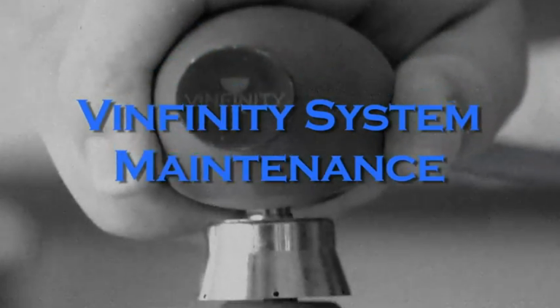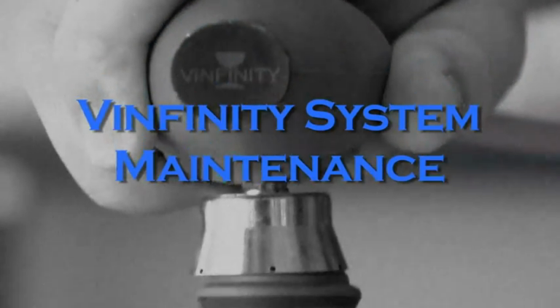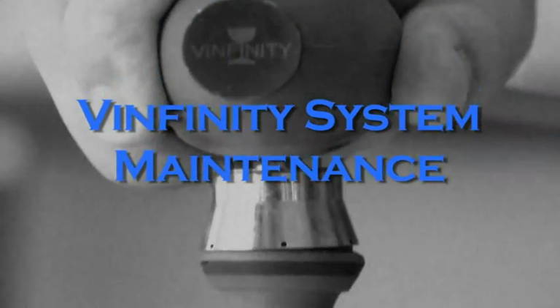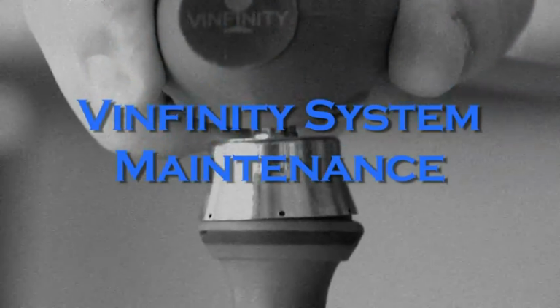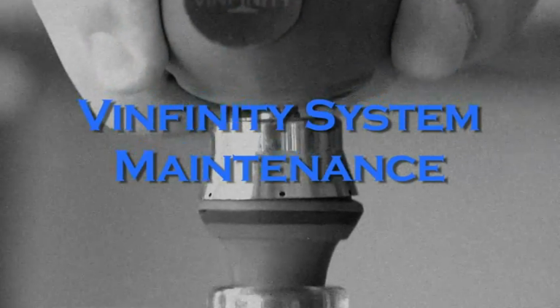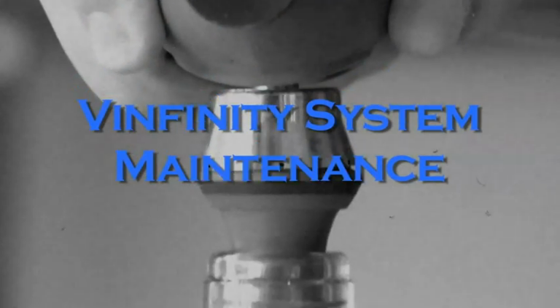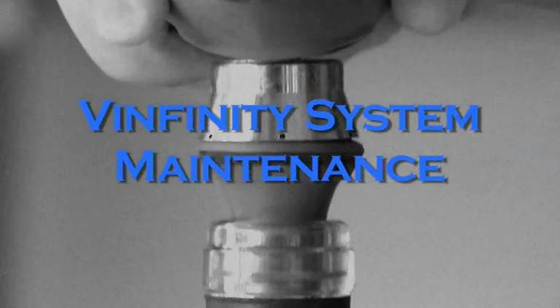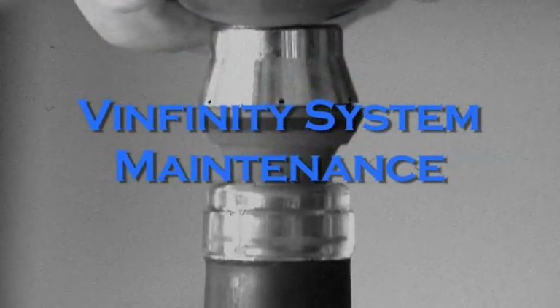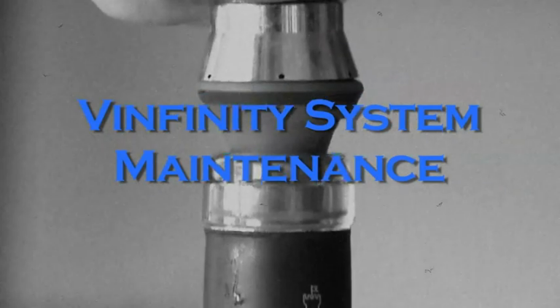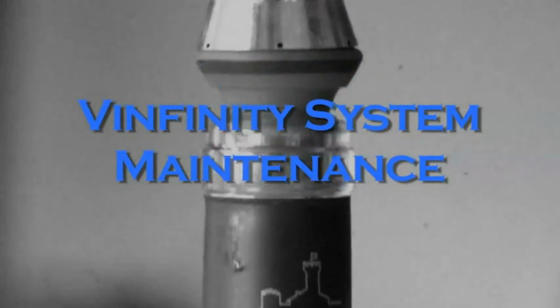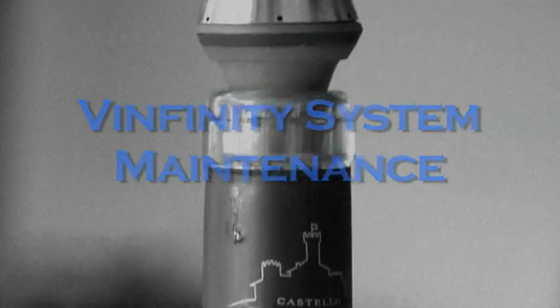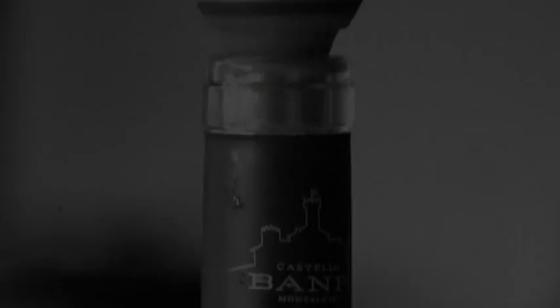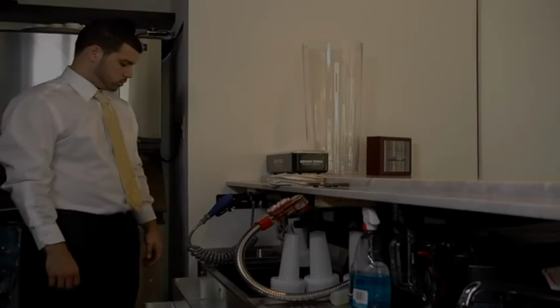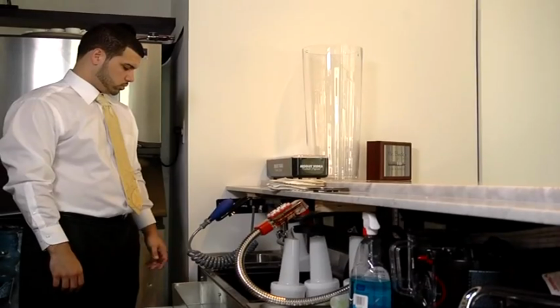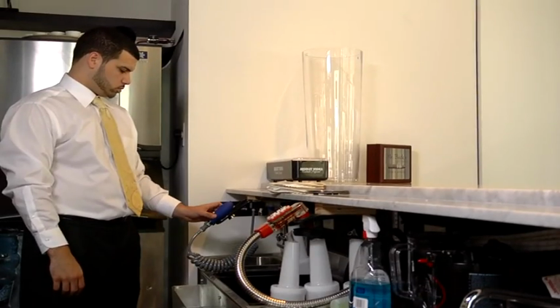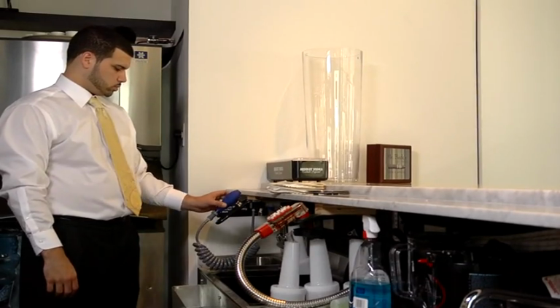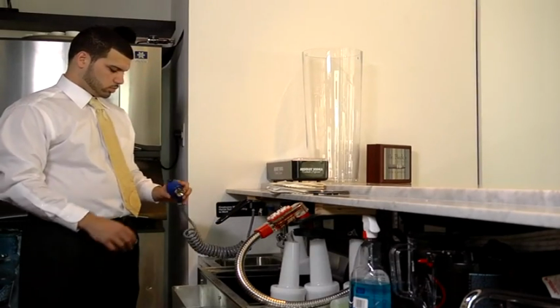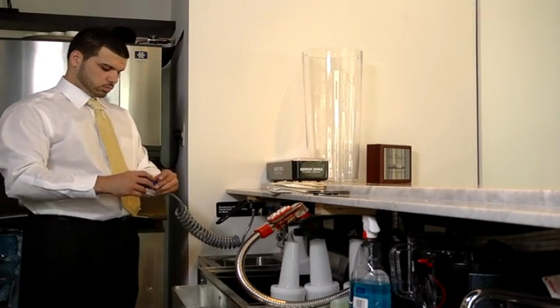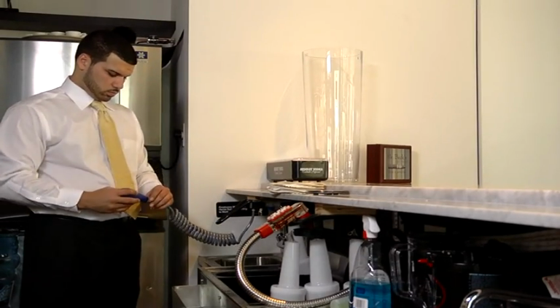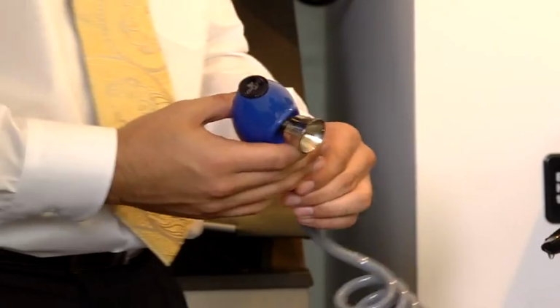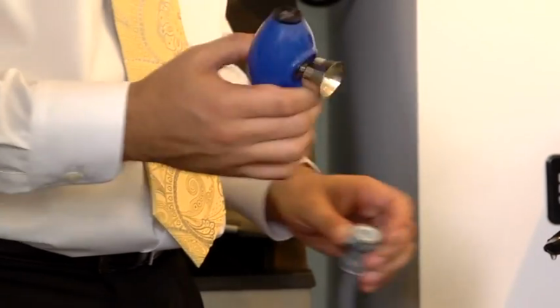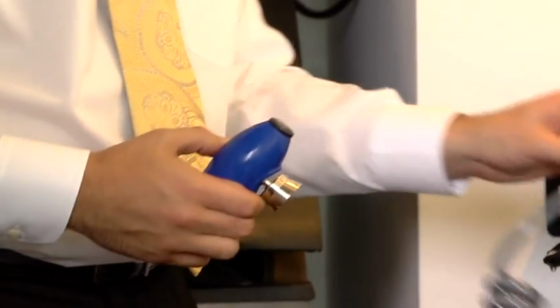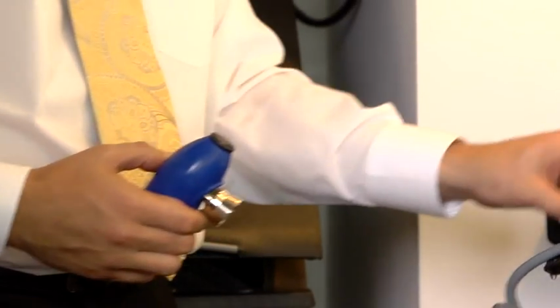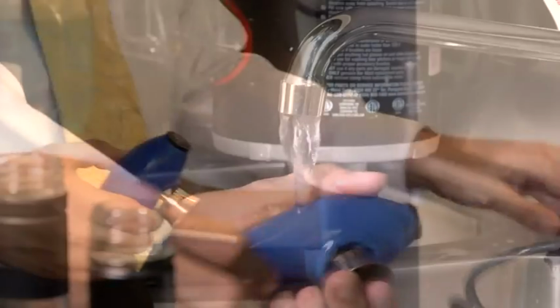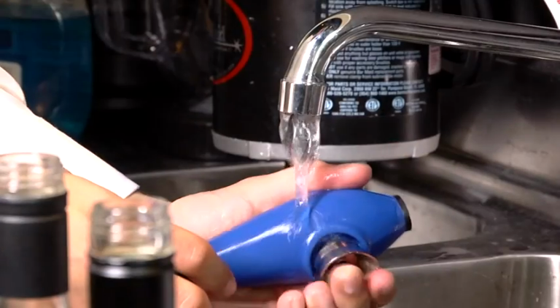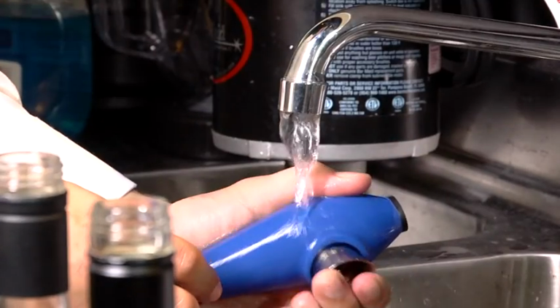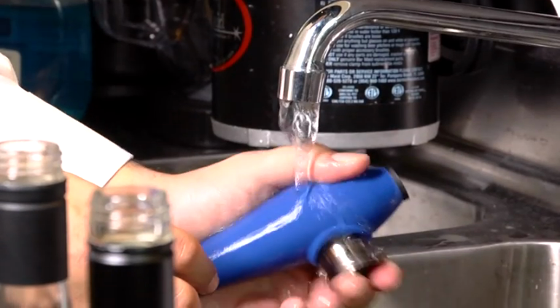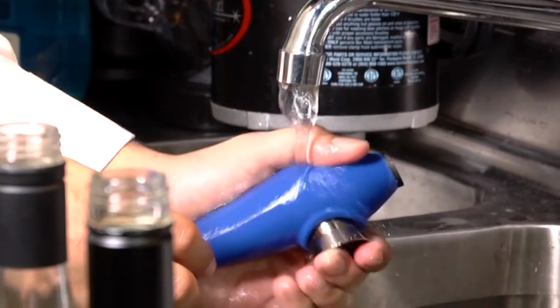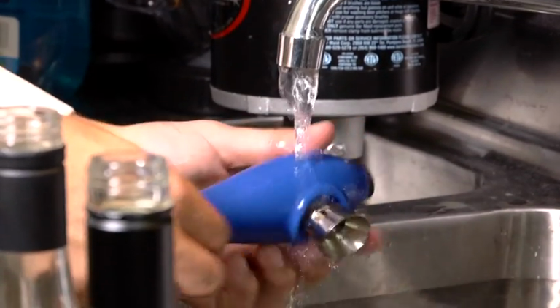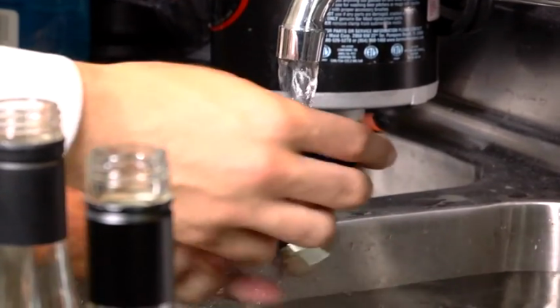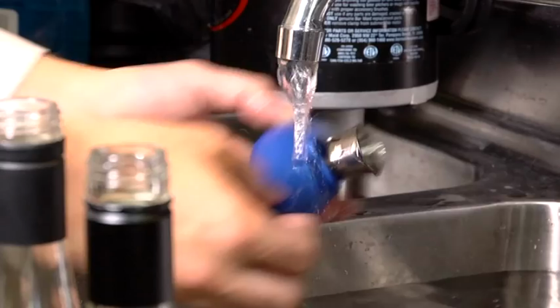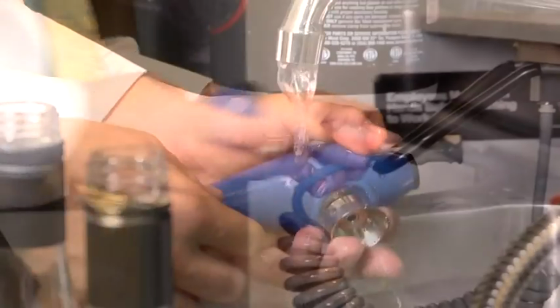The only regular maintenance the Vinfinity Wine Preservation System requires is that the vacuum guns be cleansed nightly. Remove the vacuum gun from the coiled hose as shown, and rinse it thoroughly under warm water while flicking the nozzle.